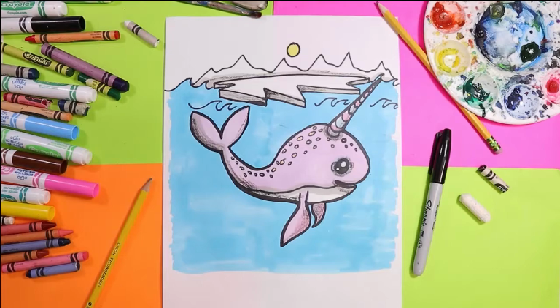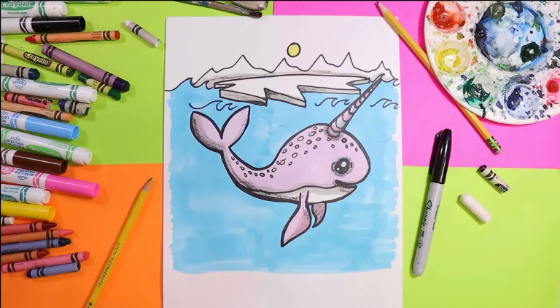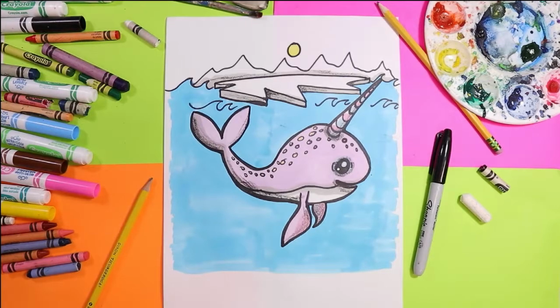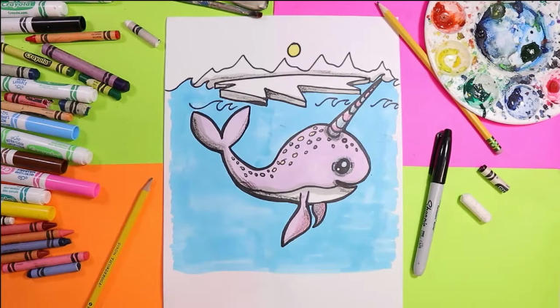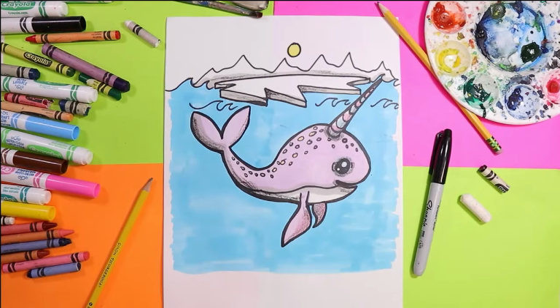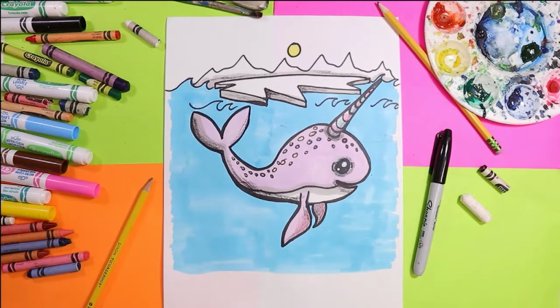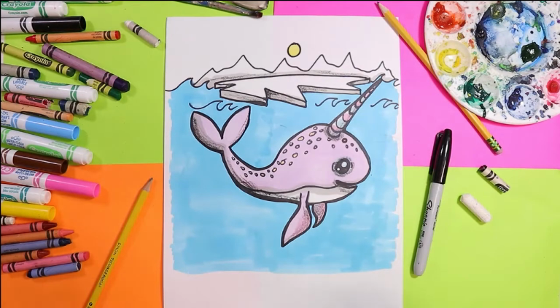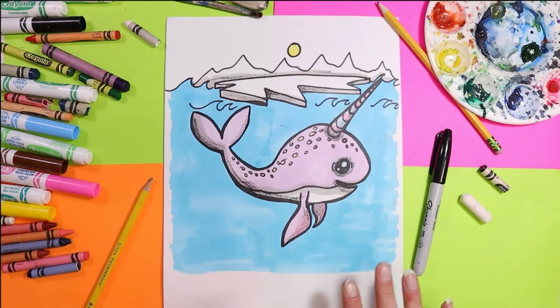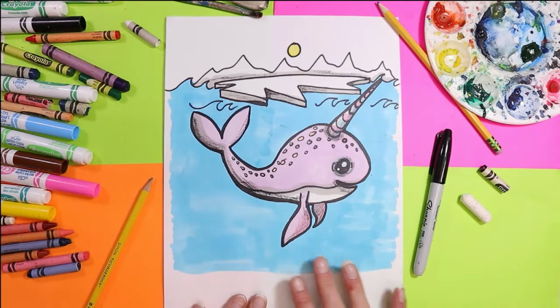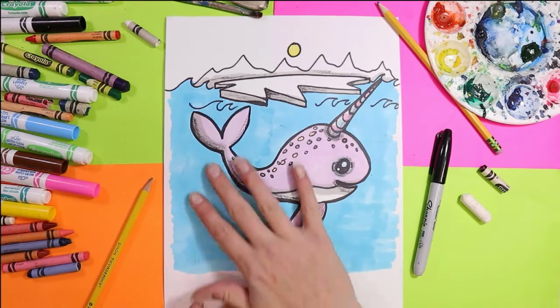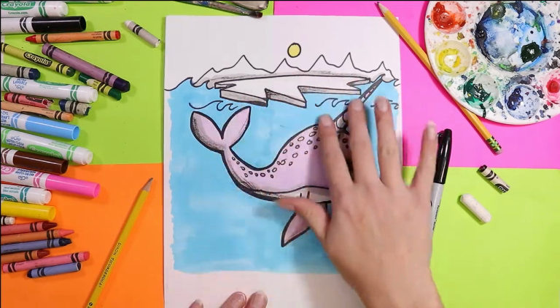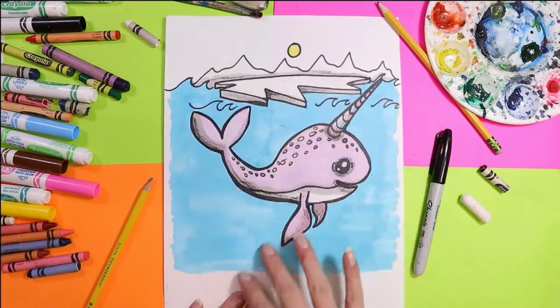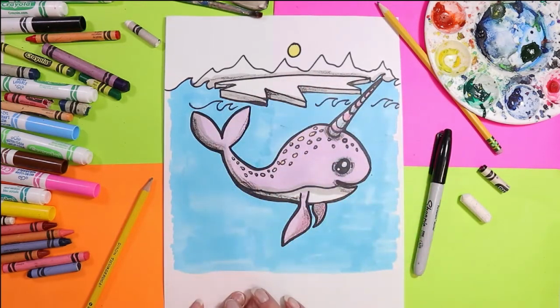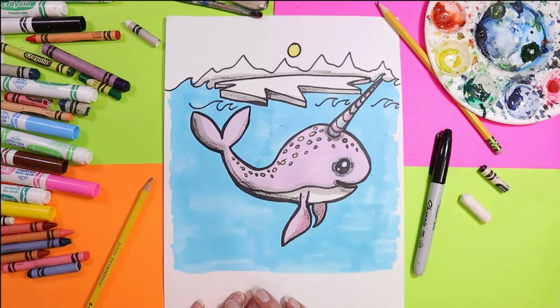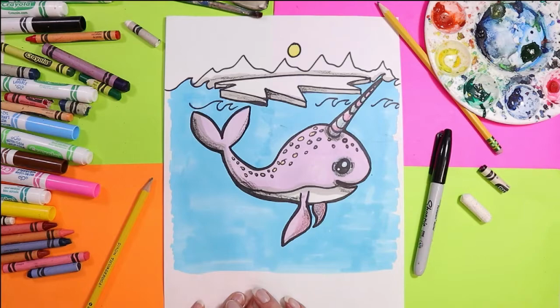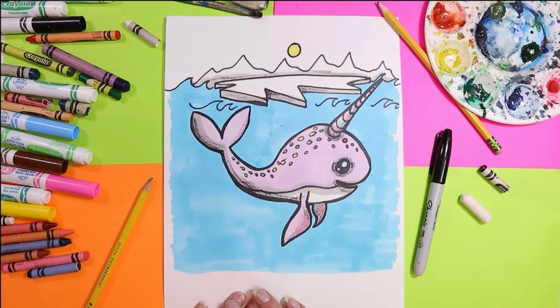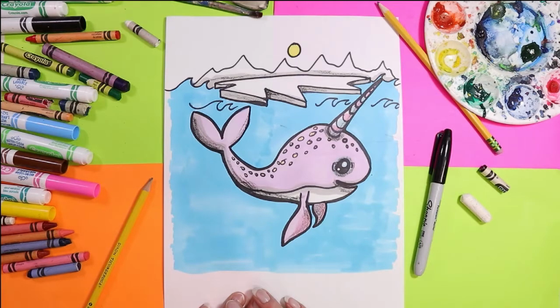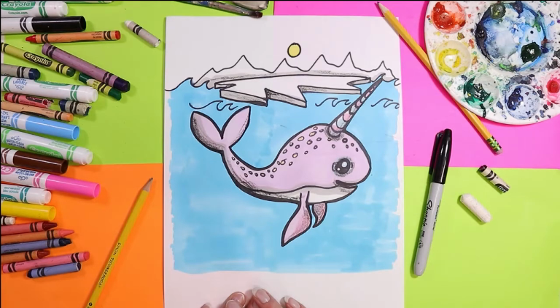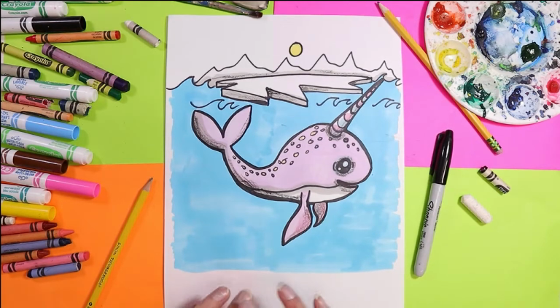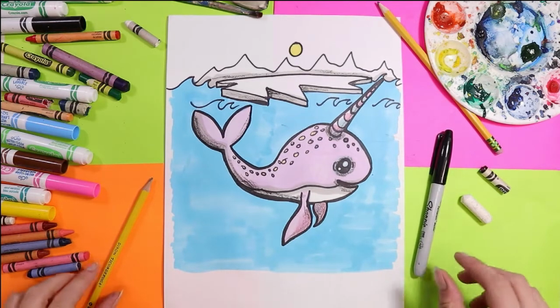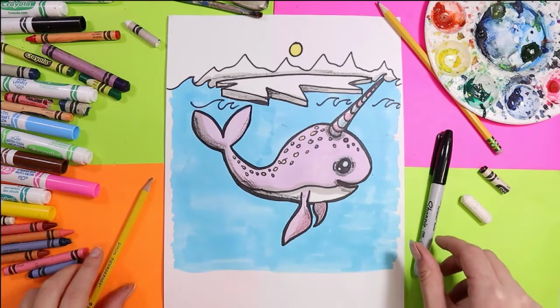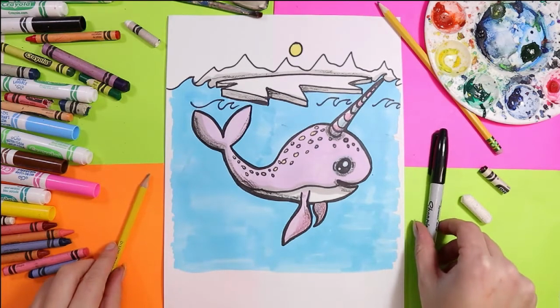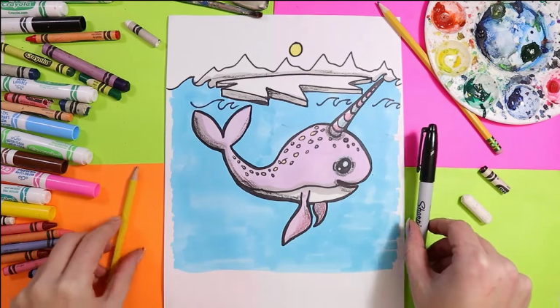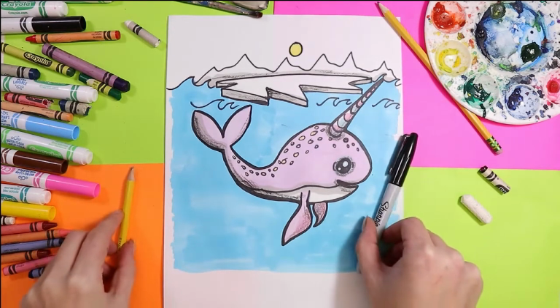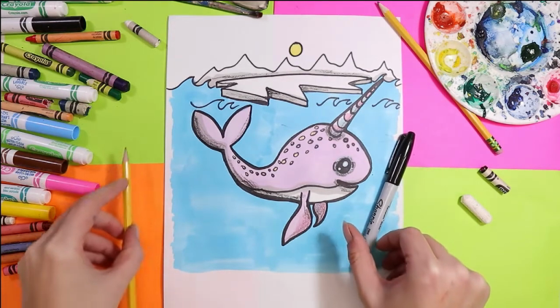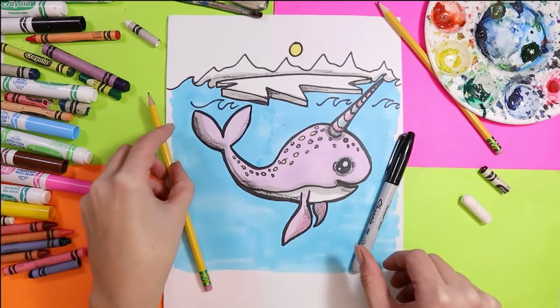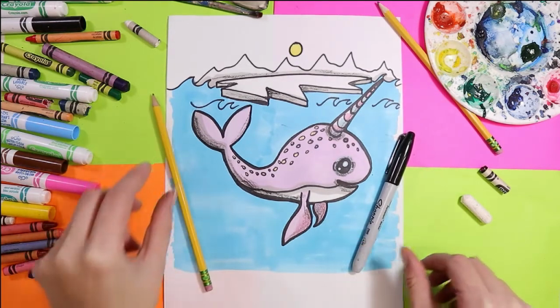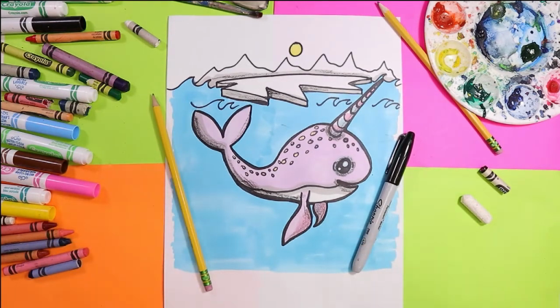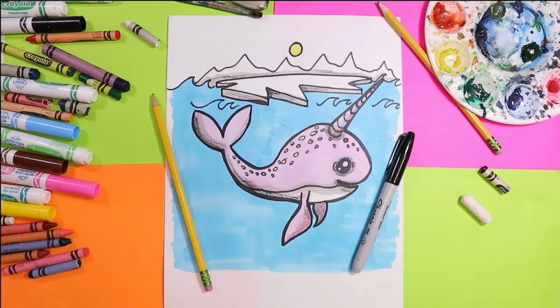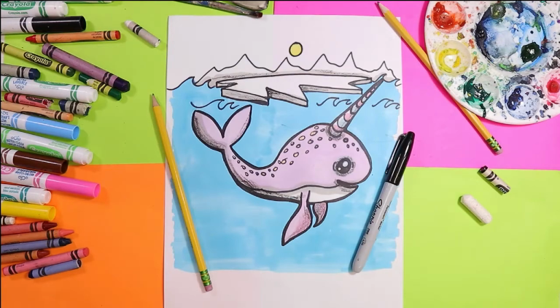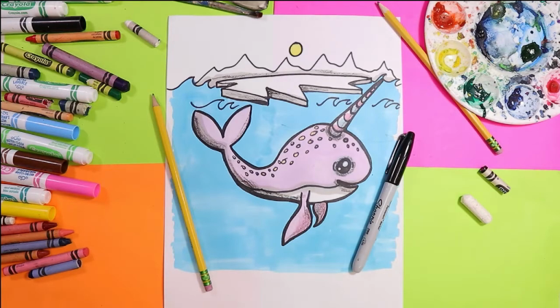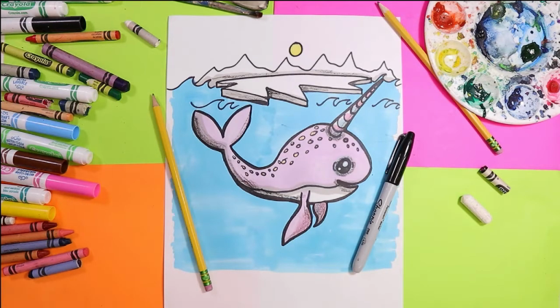I'm Izzartastic and today we're going to draw a lovely little narwhal swimming under some ice. So grab your favorite mark making mediums and let's make some art.